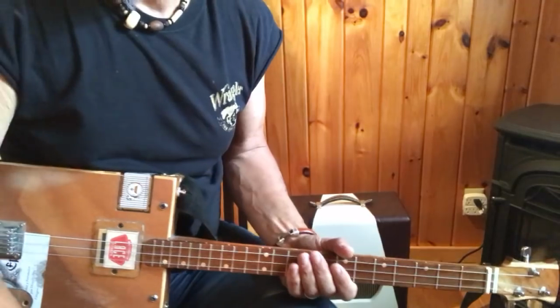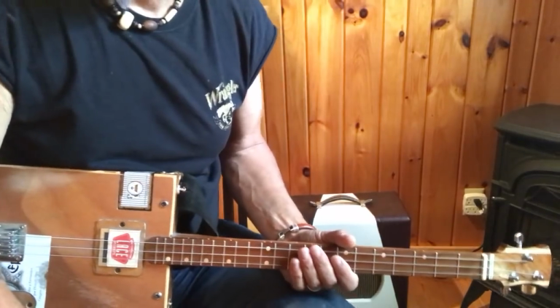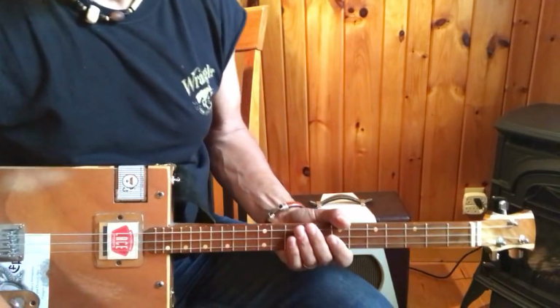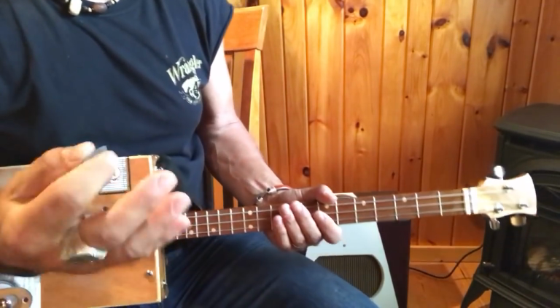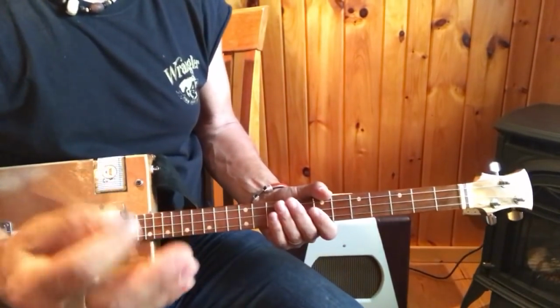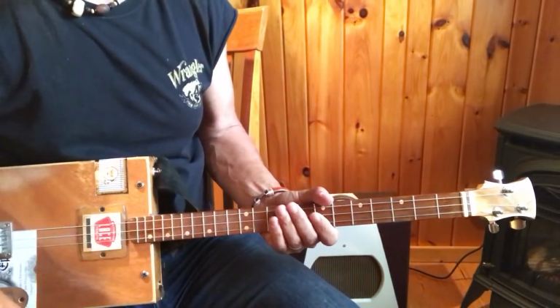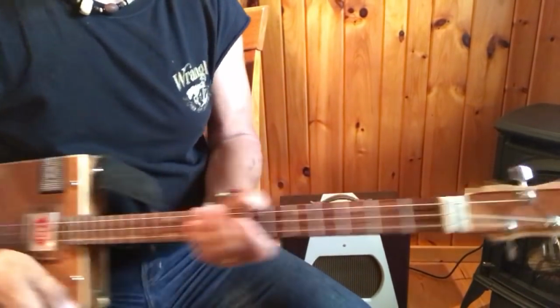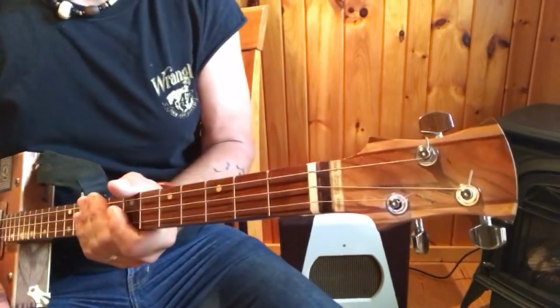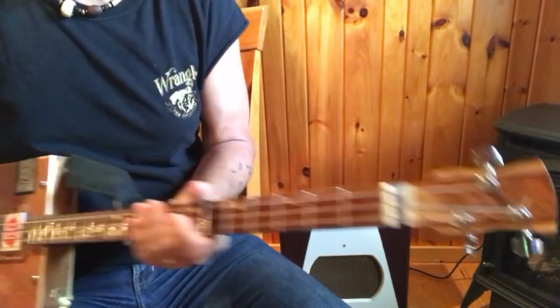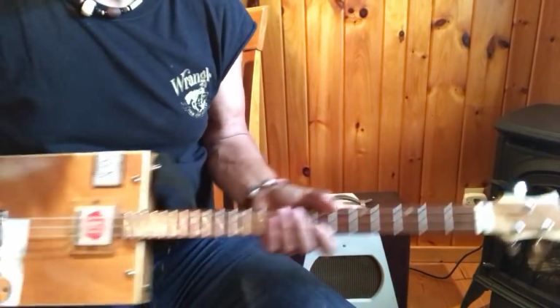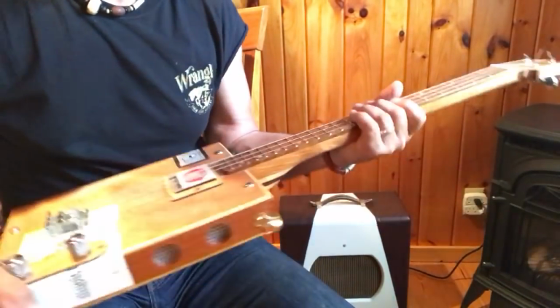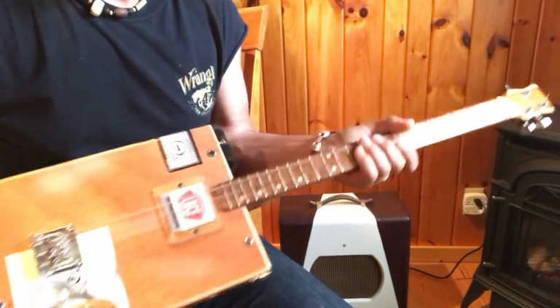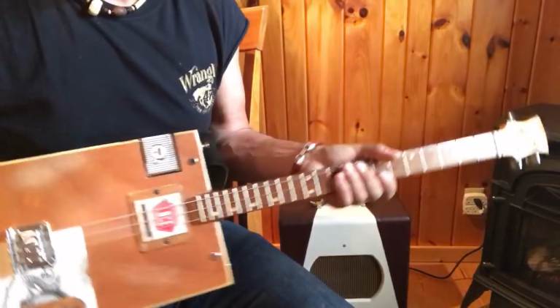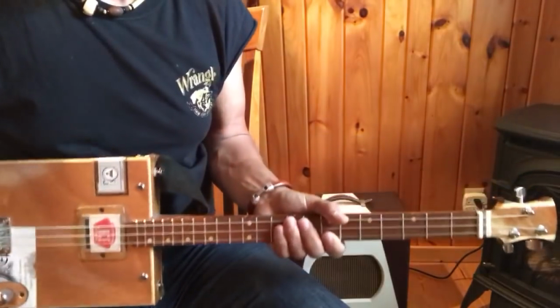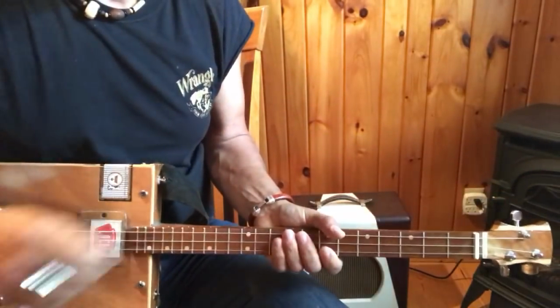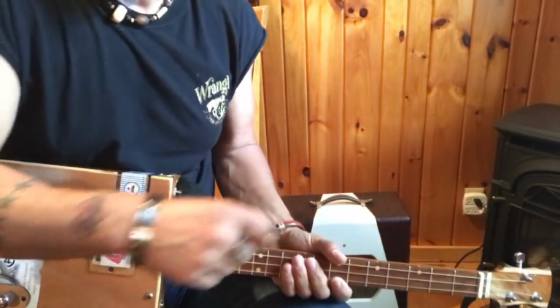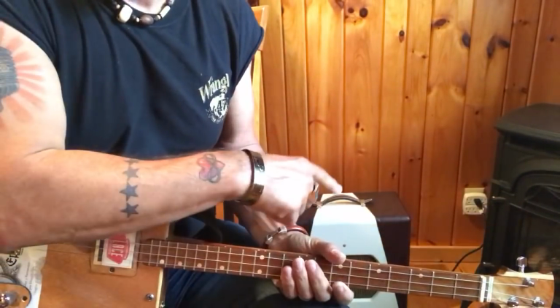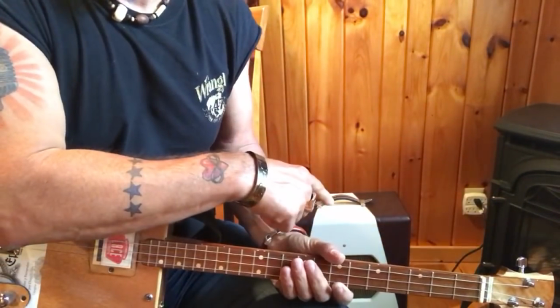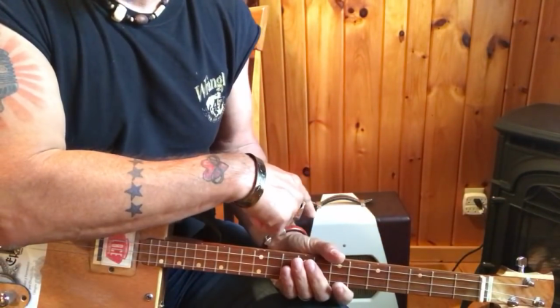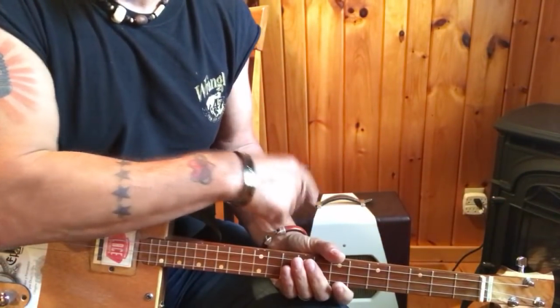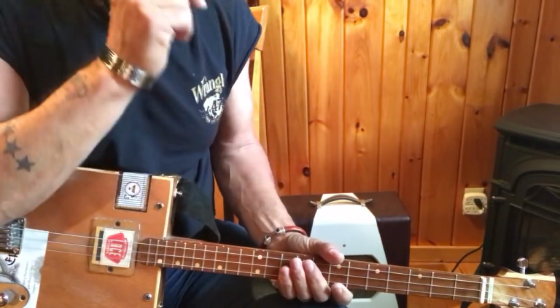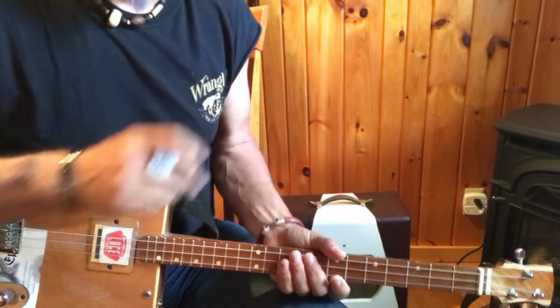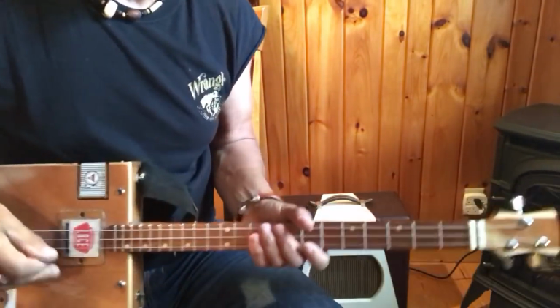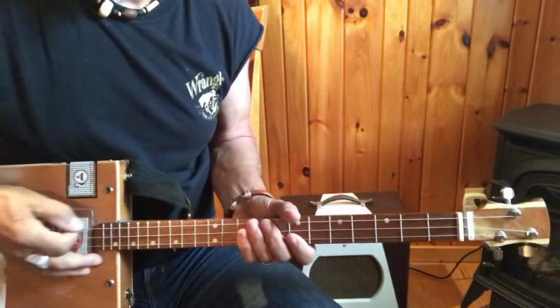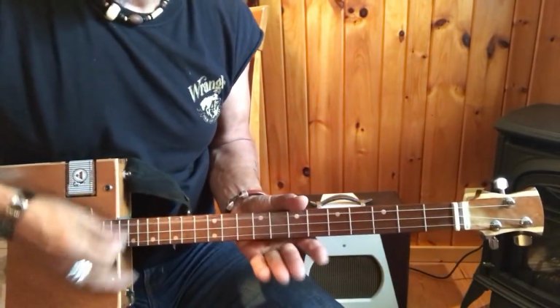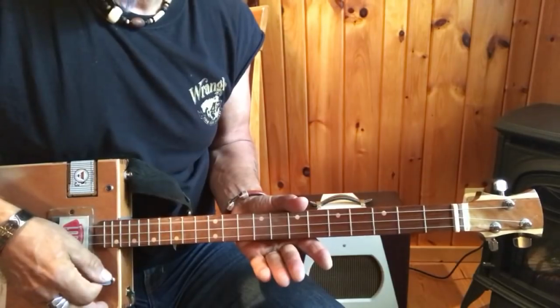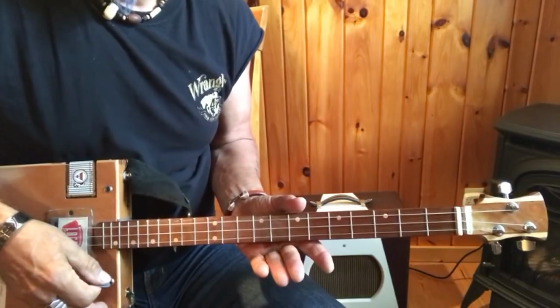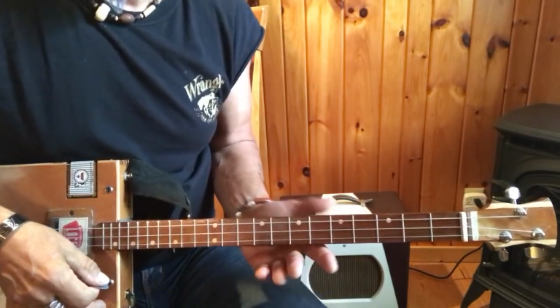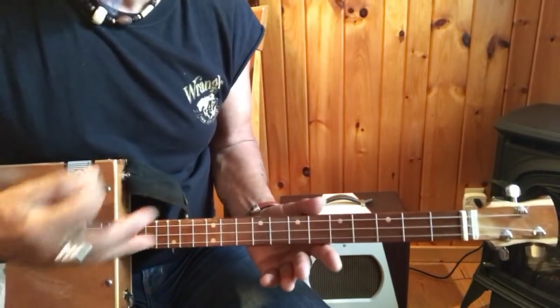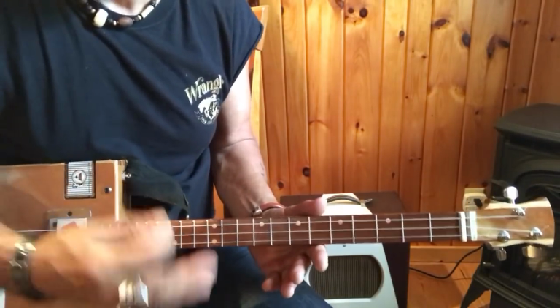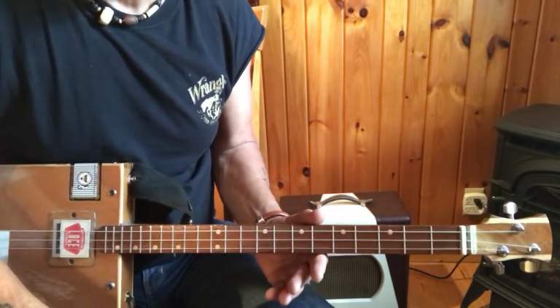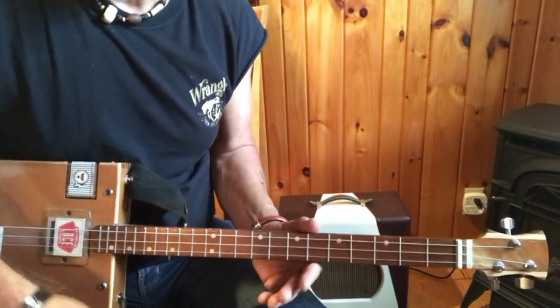Hey, this is Uncle Mark in the Mothership with a three-string cigar box guitar, and I'm playing into my Vintage 47 amp, and I've got quite a bit of distortion on this.